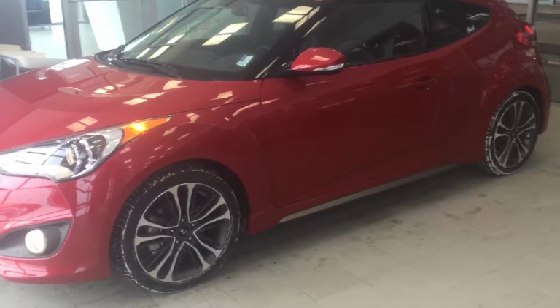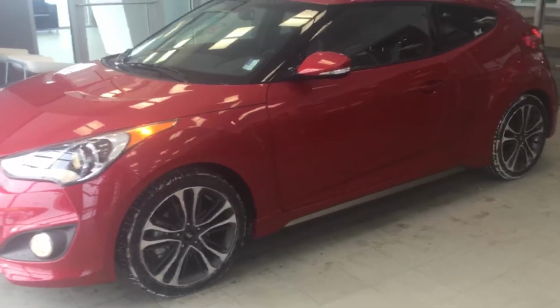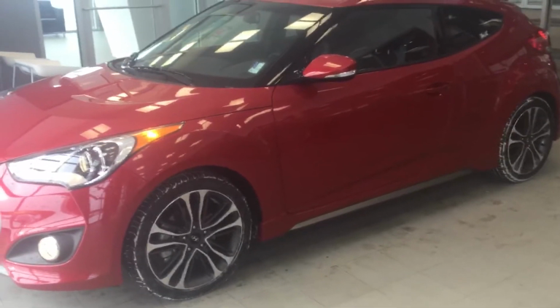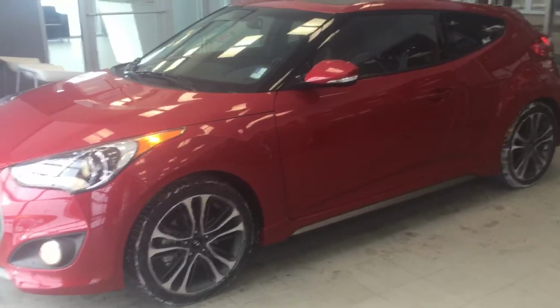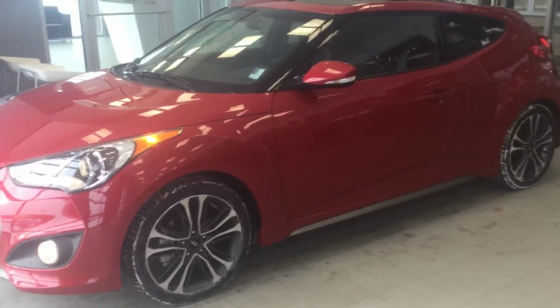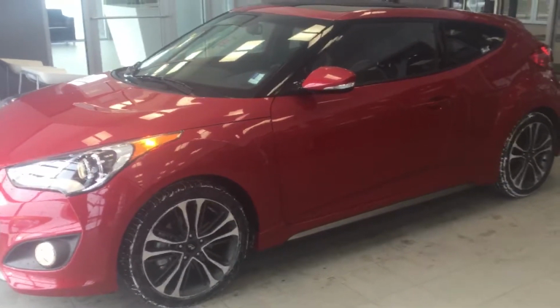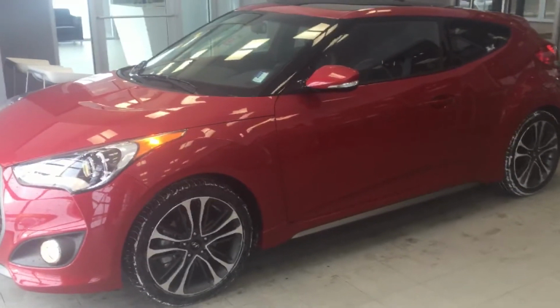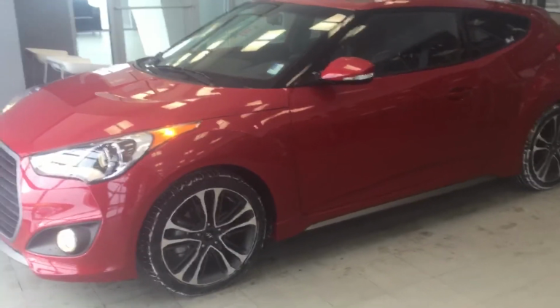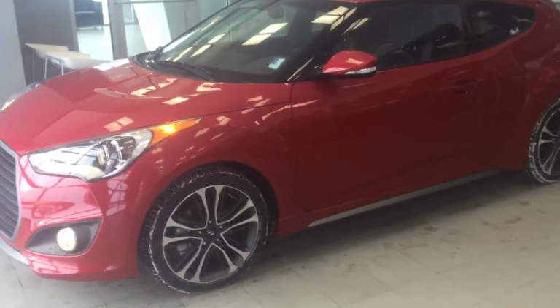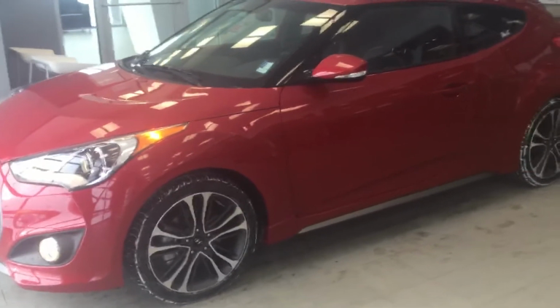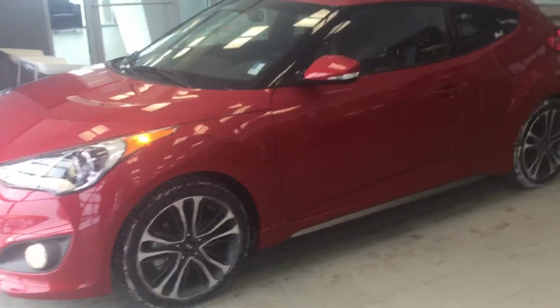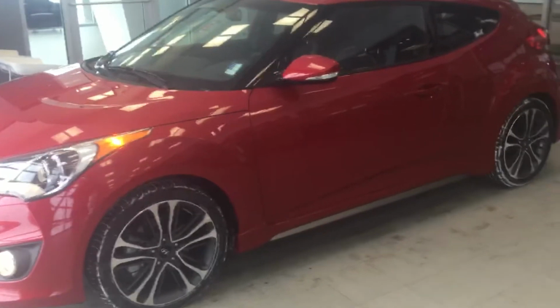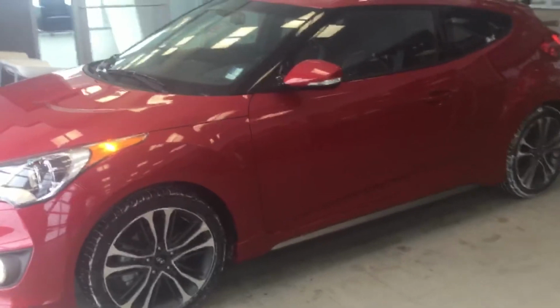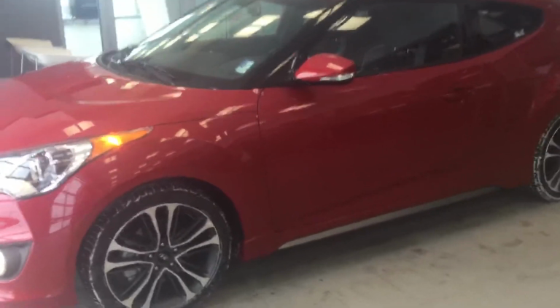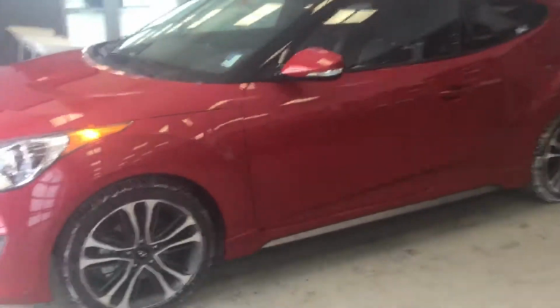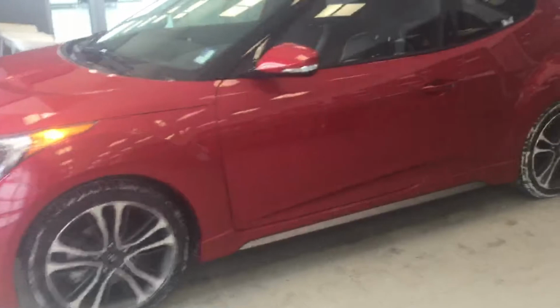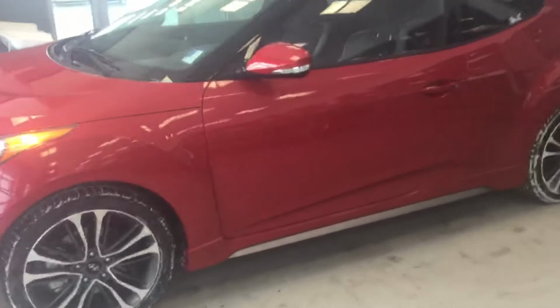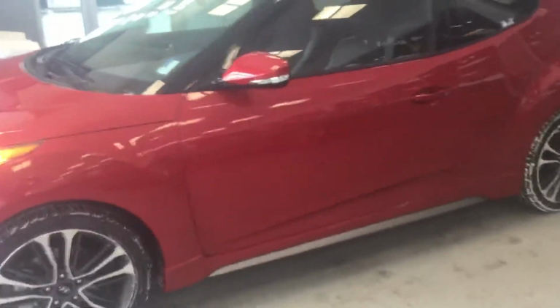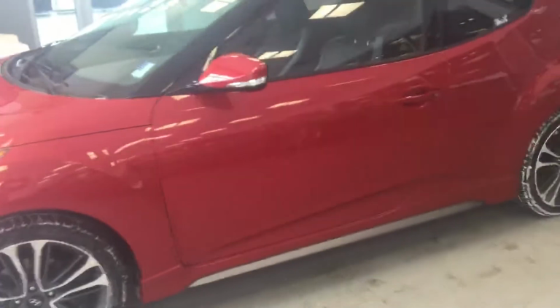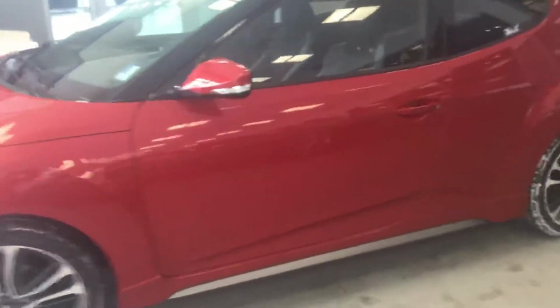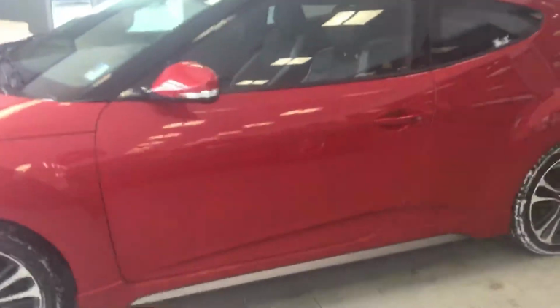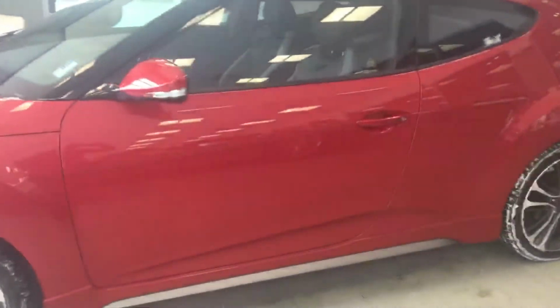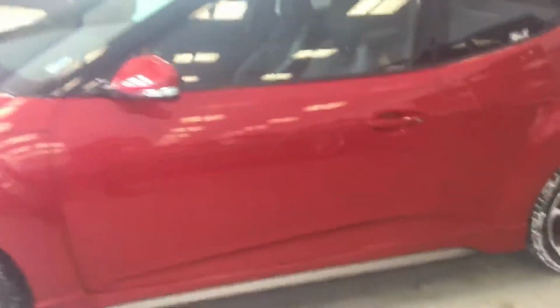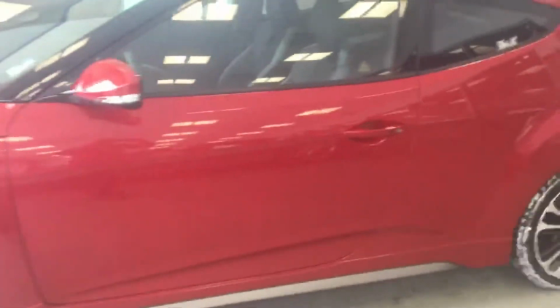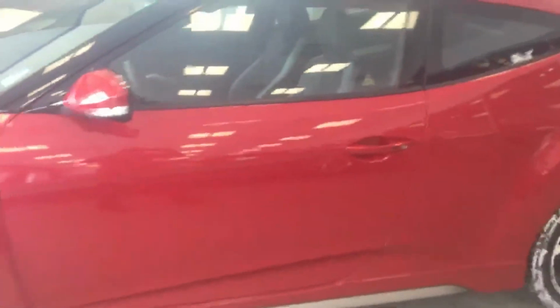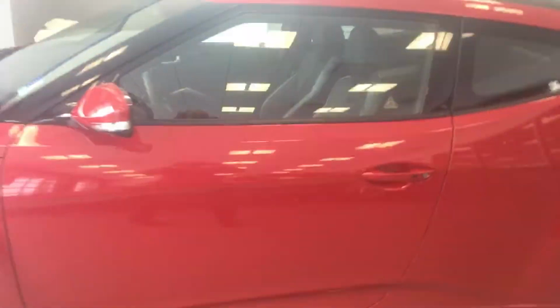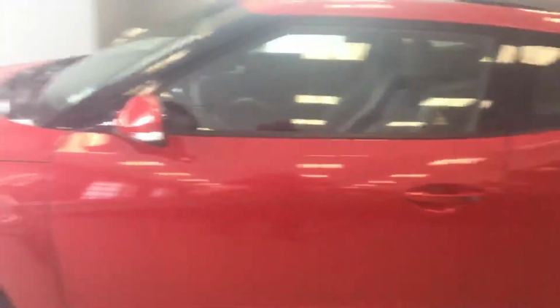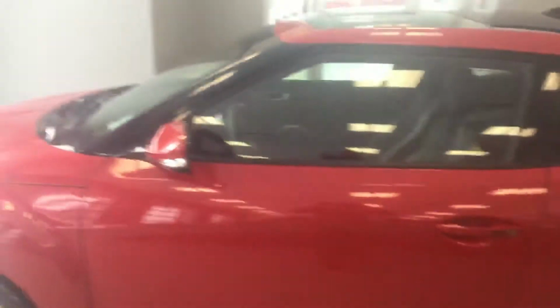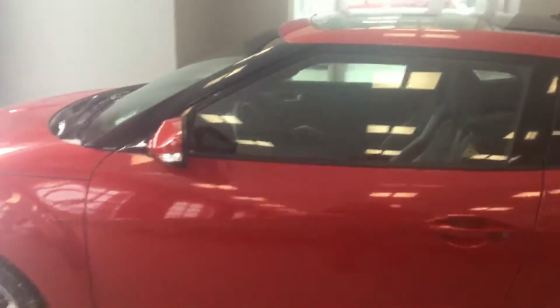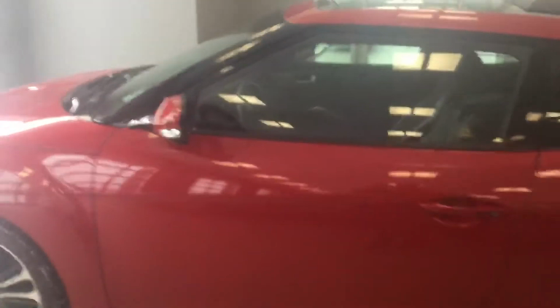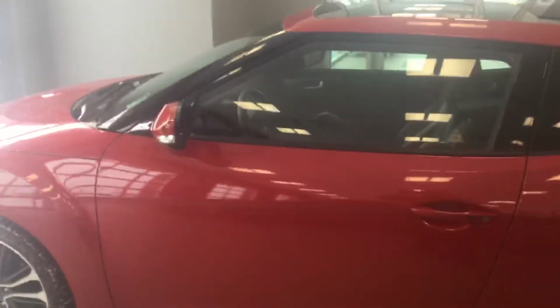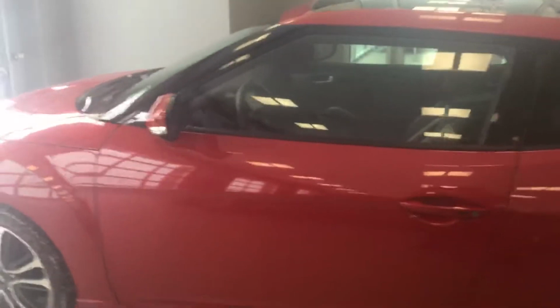Good afternoon, Scott. It's William from River City Hyundai. Just wanted to send you a quick video of this beautiful 2016 Hyundai Veloster.